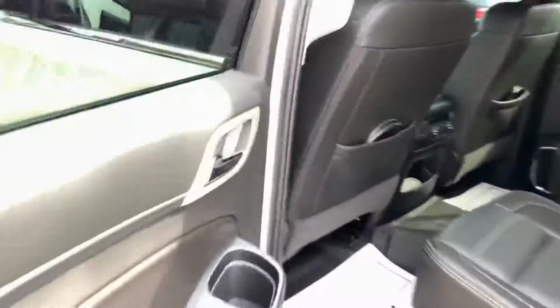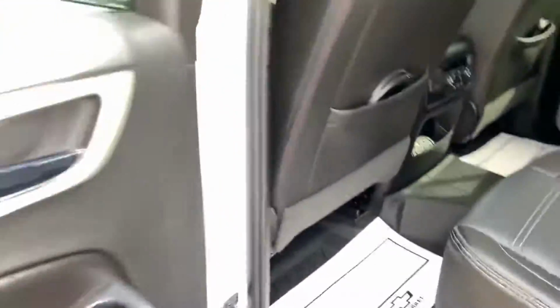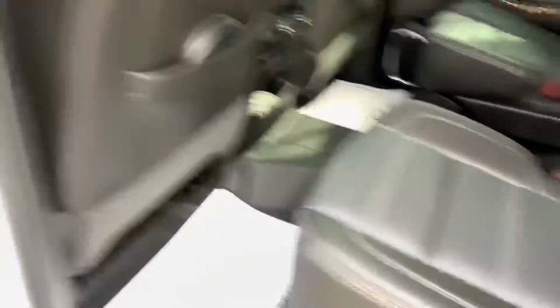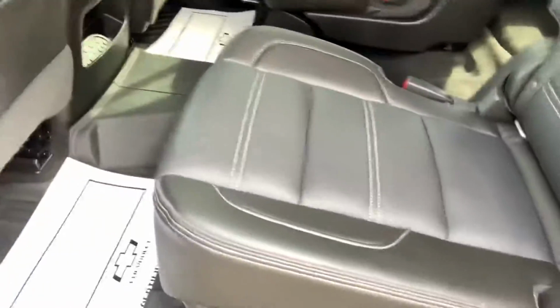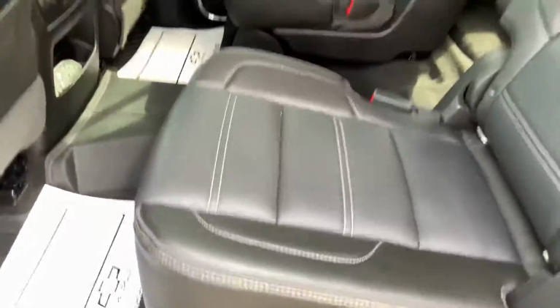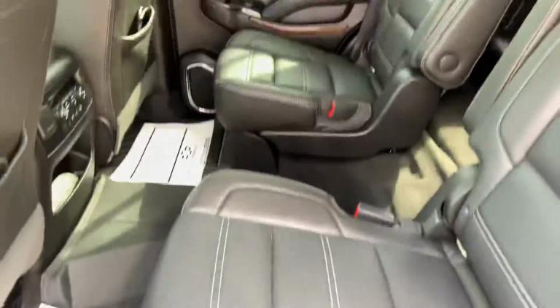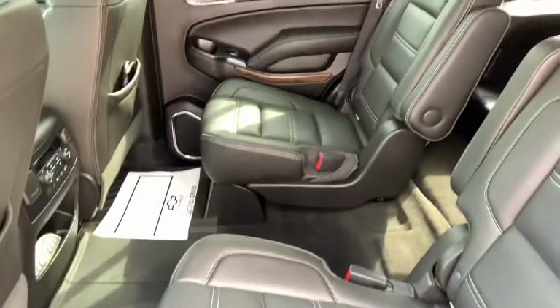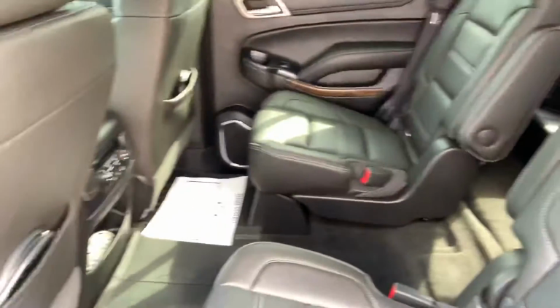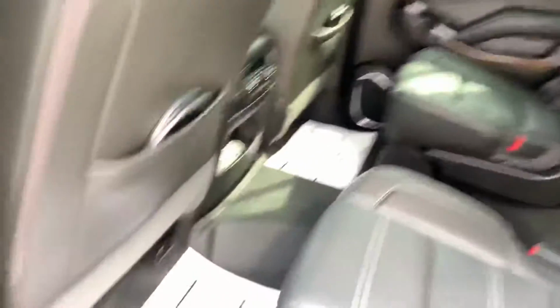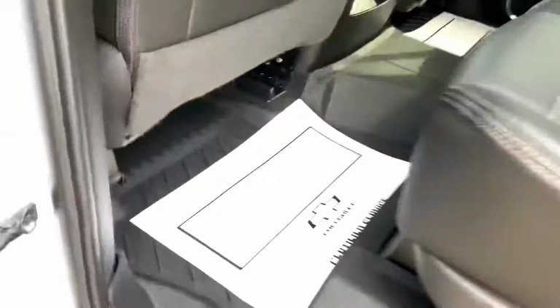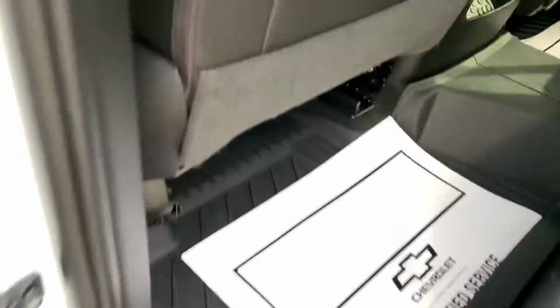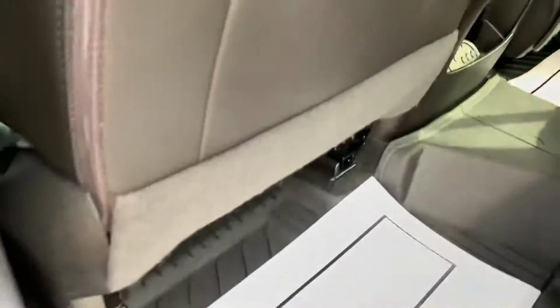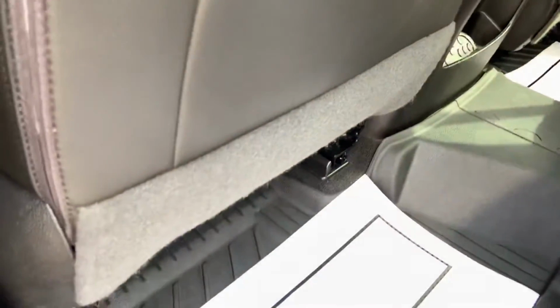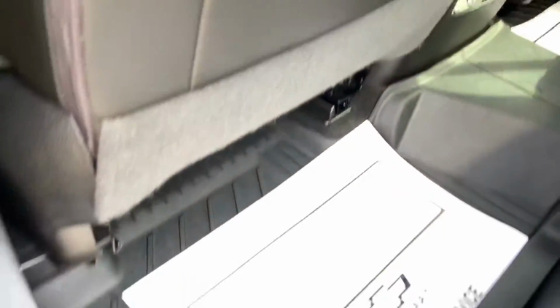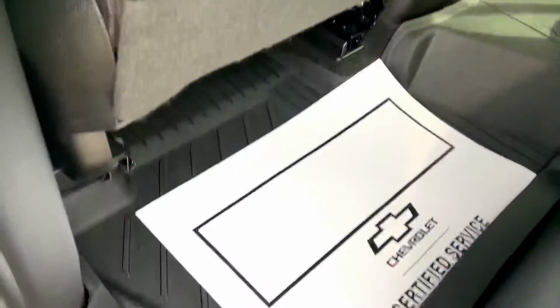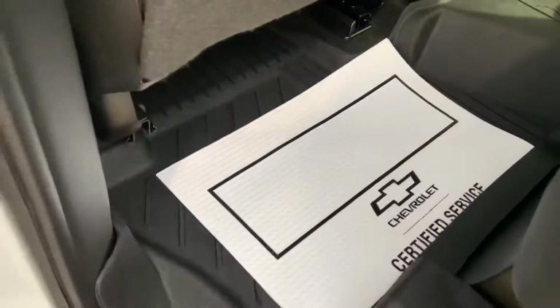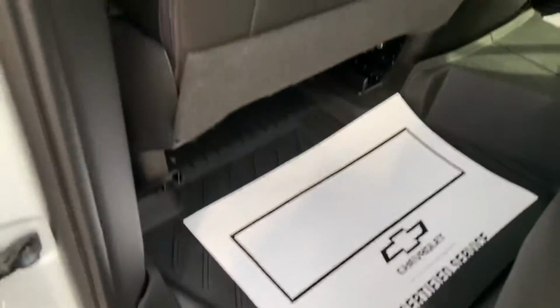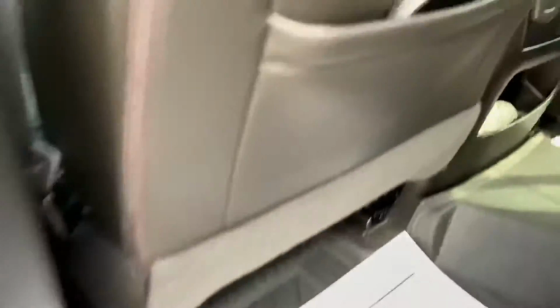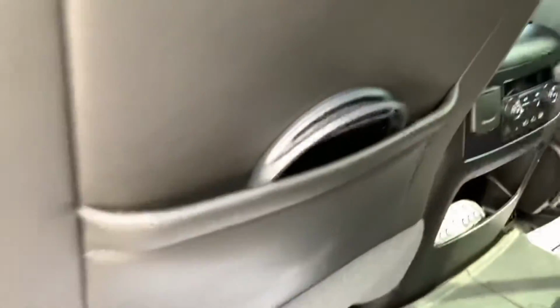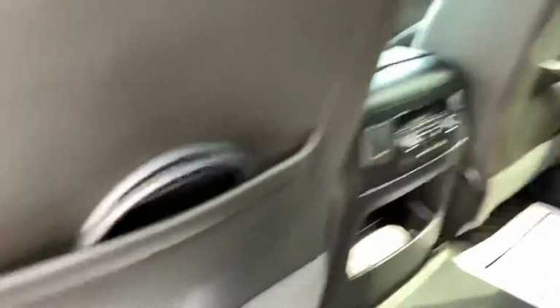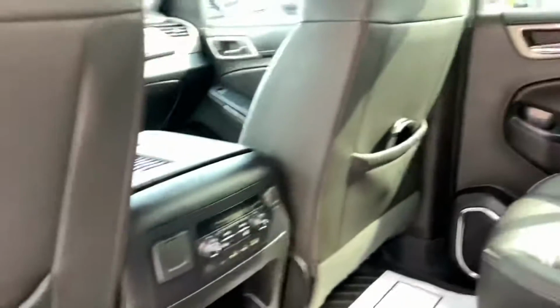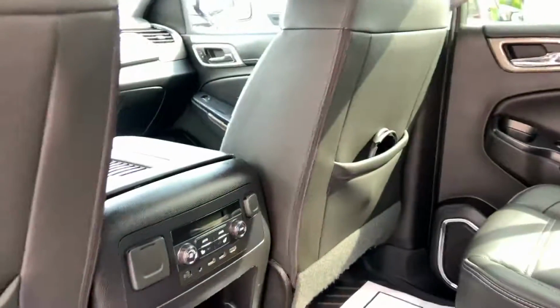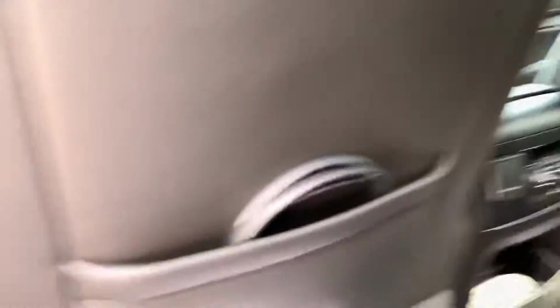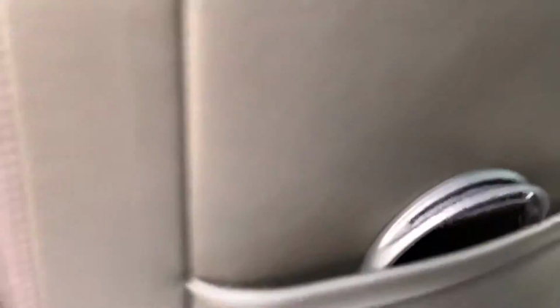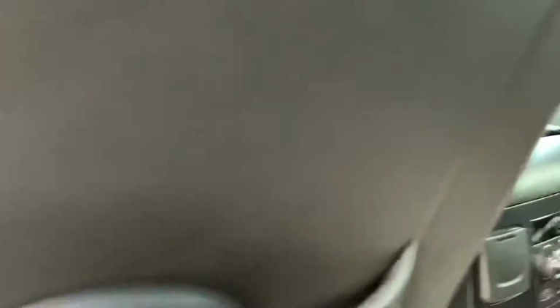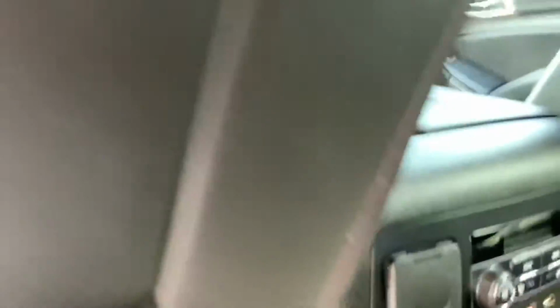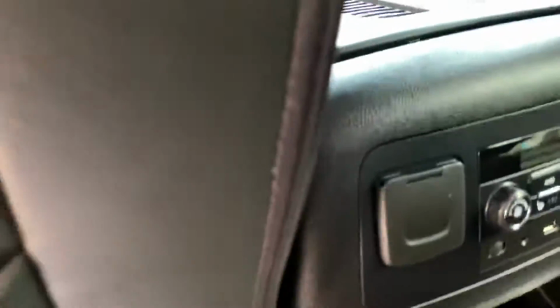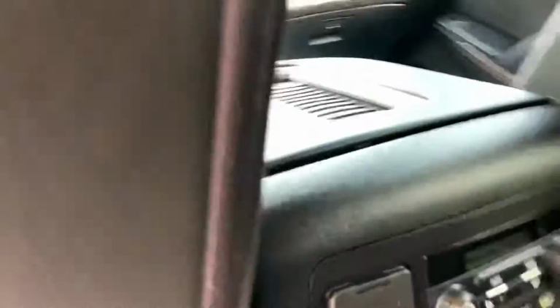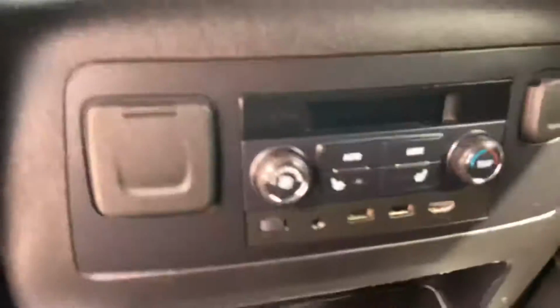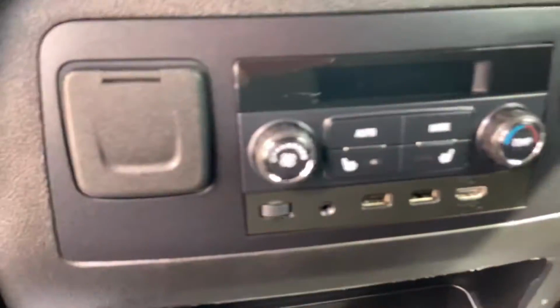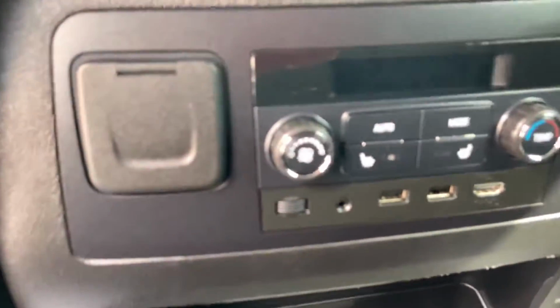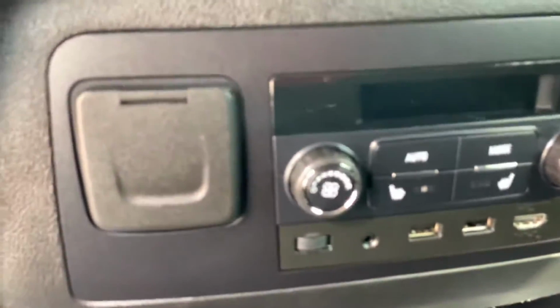In the rear we've got the second row captain's chairs, and it does have the all-weather floor liners. There's an entertainment system with headsets, and second row heated seats.